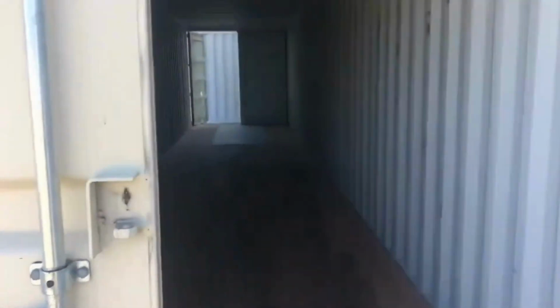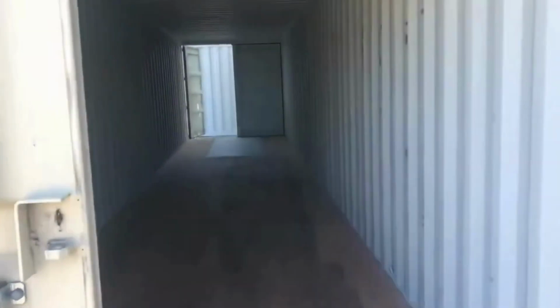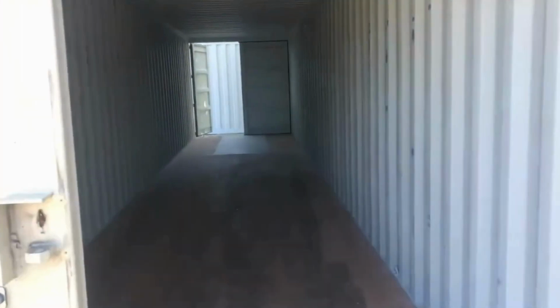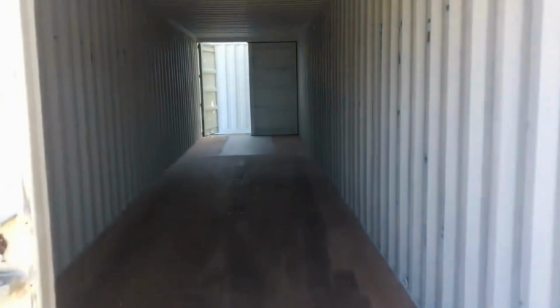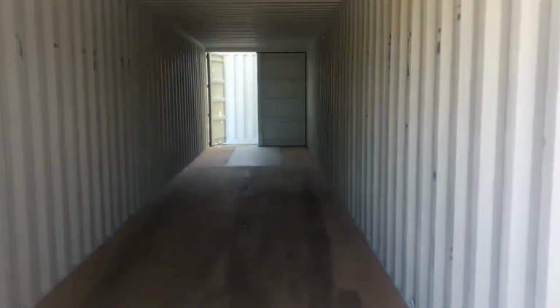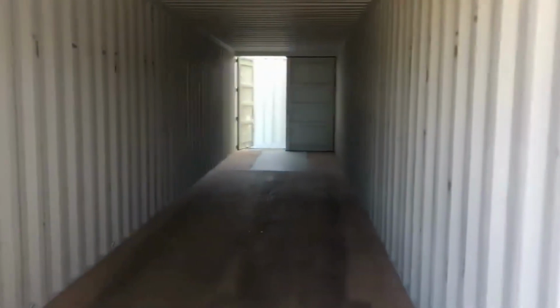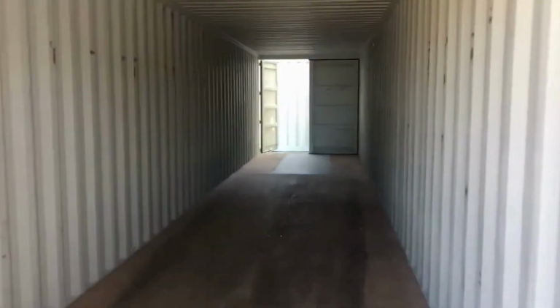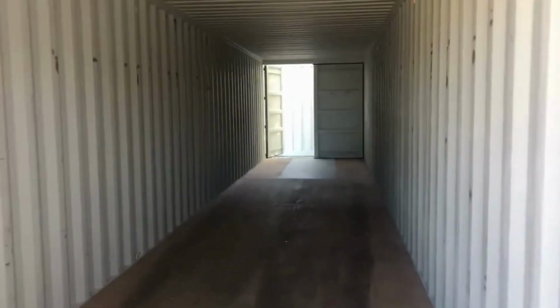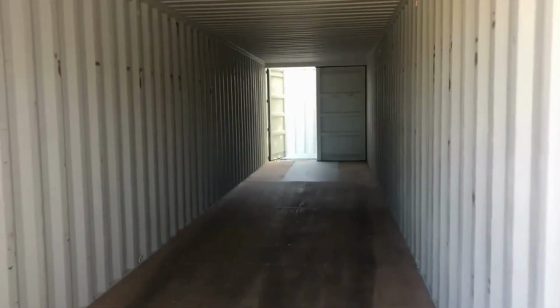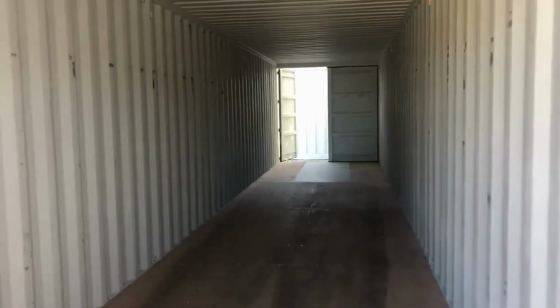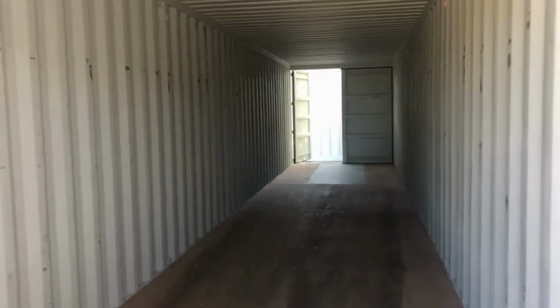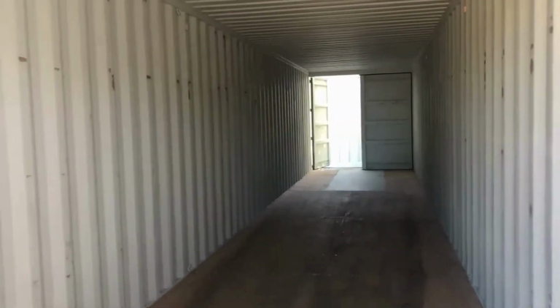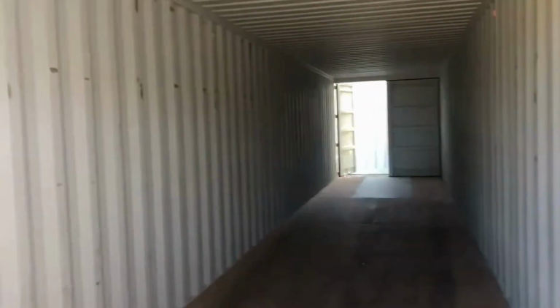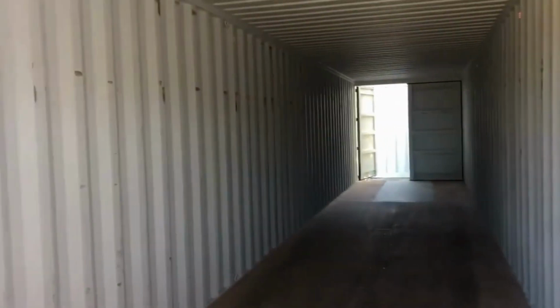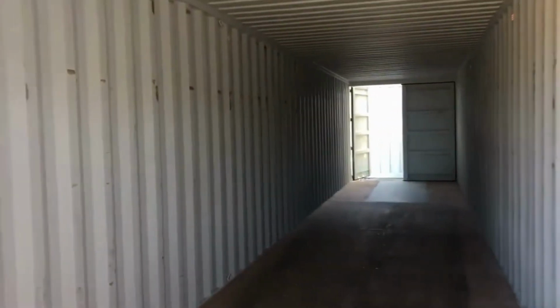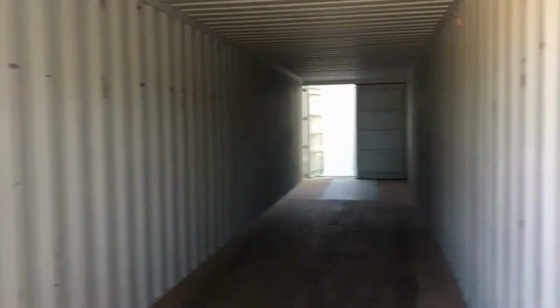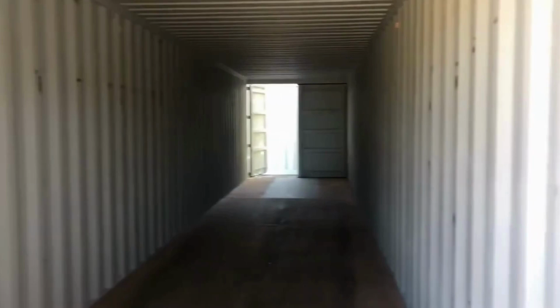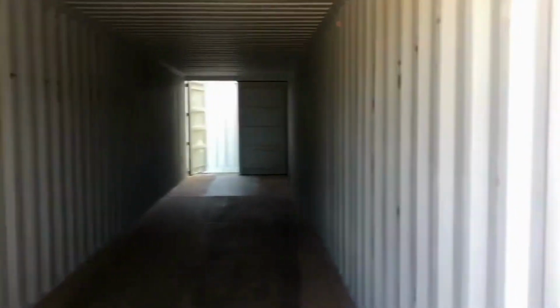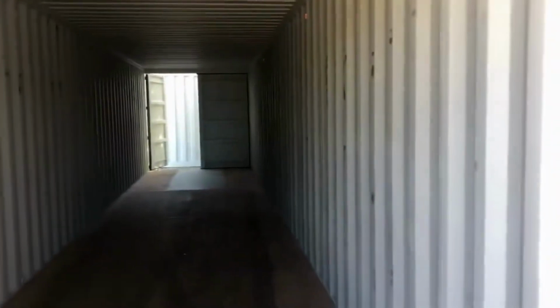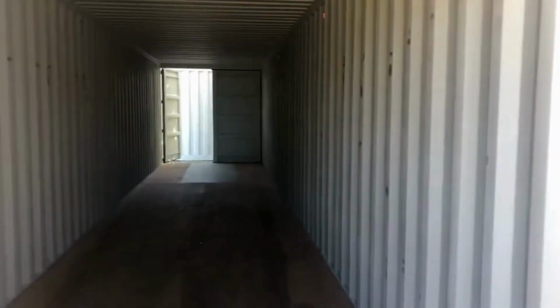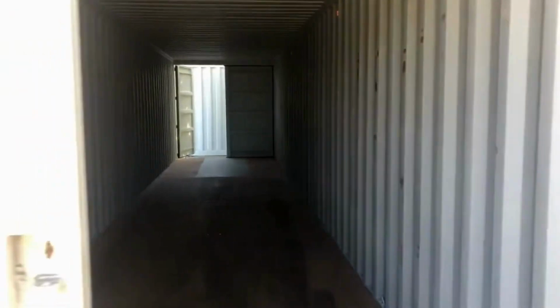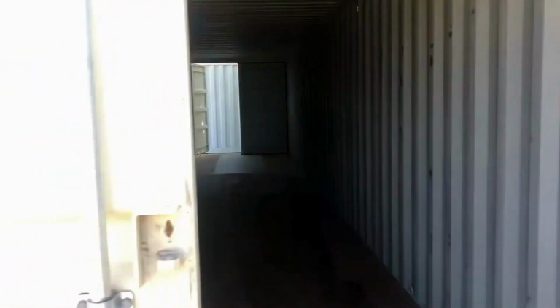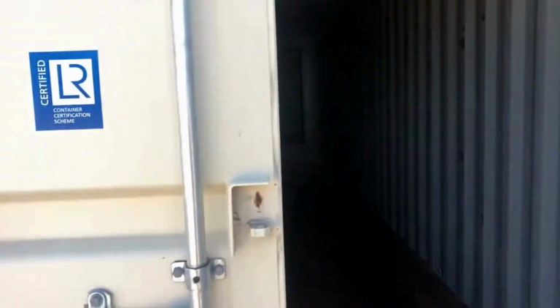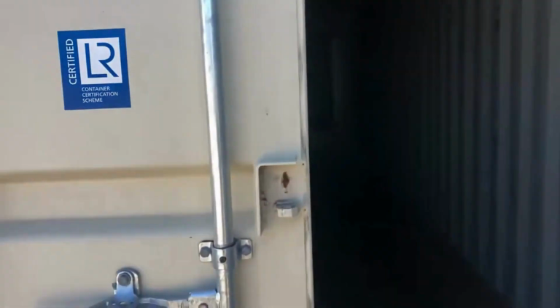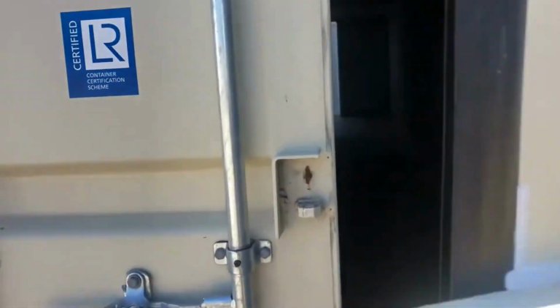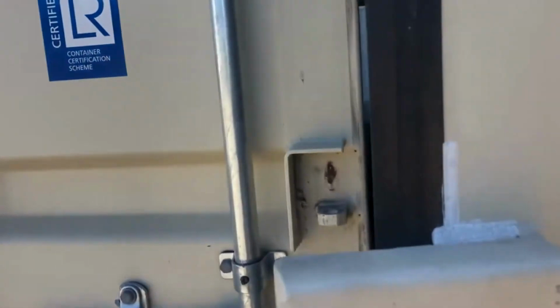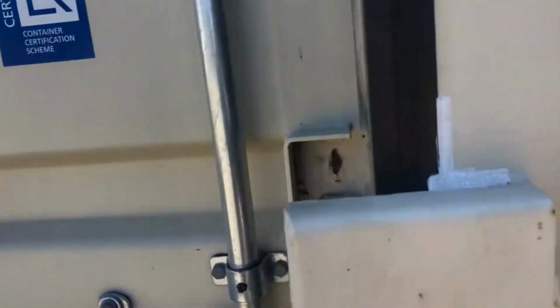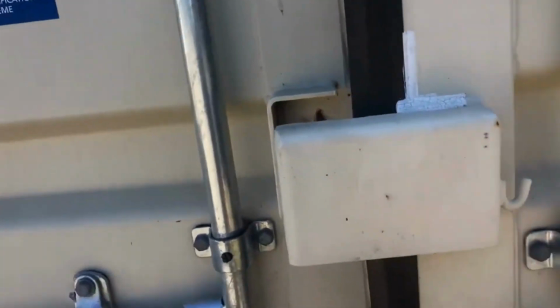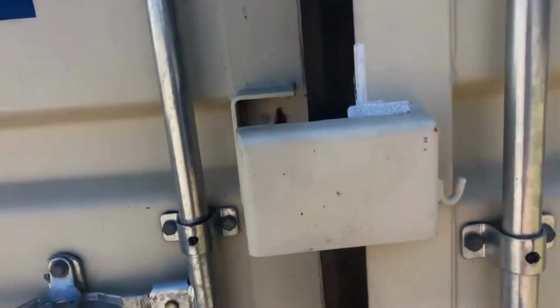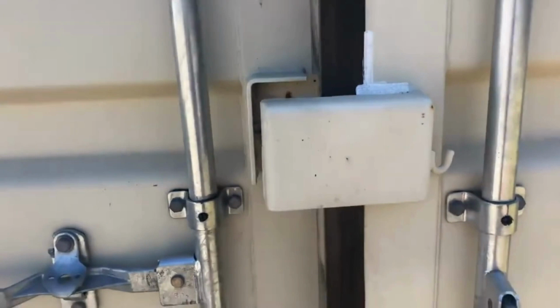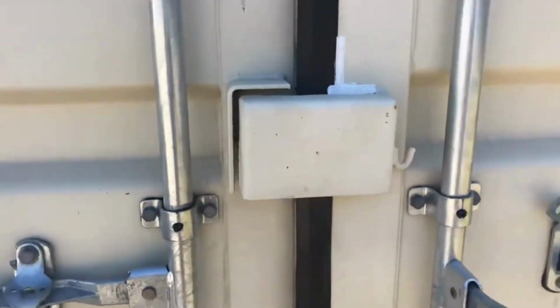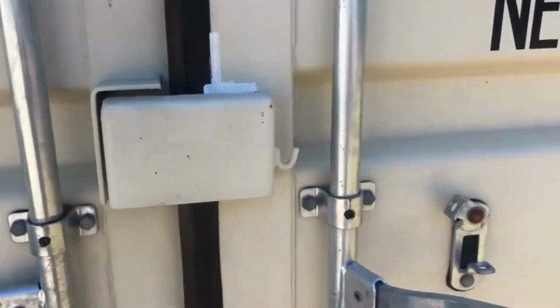And there you go. You have access on both ends to be able to get through that tough stuff in the back. It's a beautiful clean container. It also comes with lock boxes, so you can lock up your stuff good and secure.